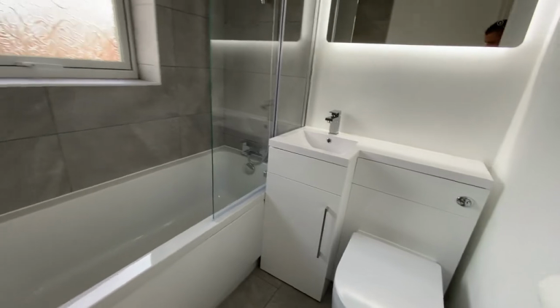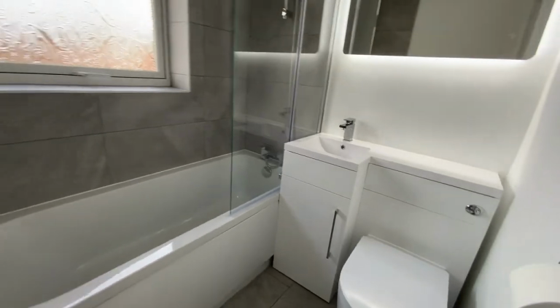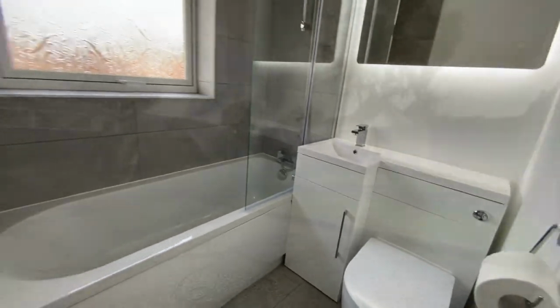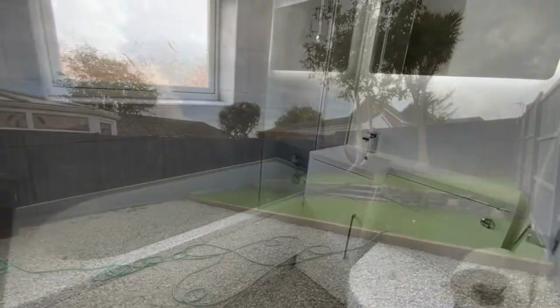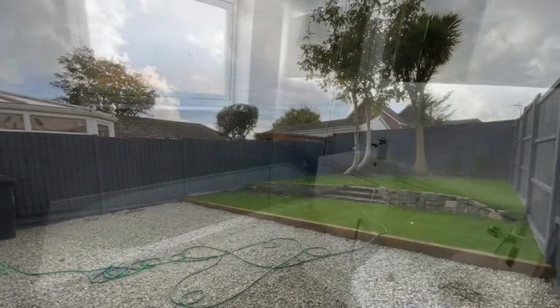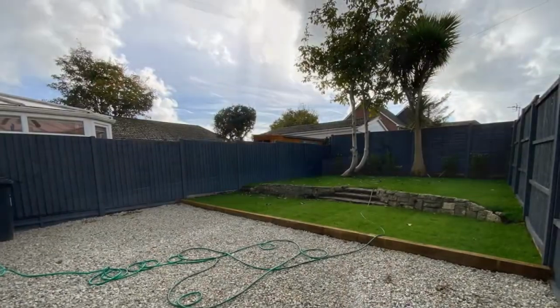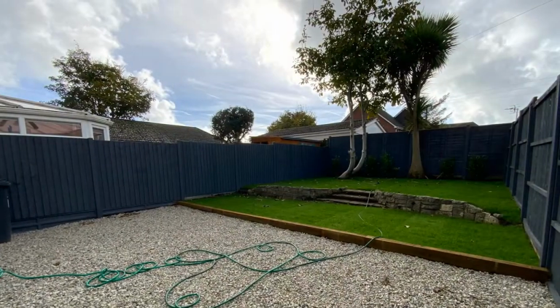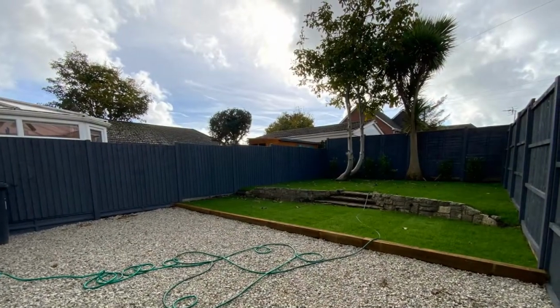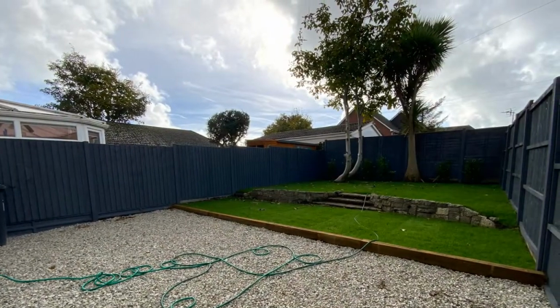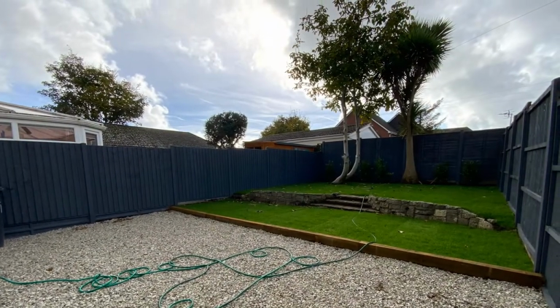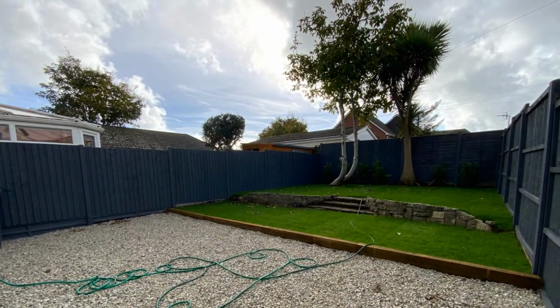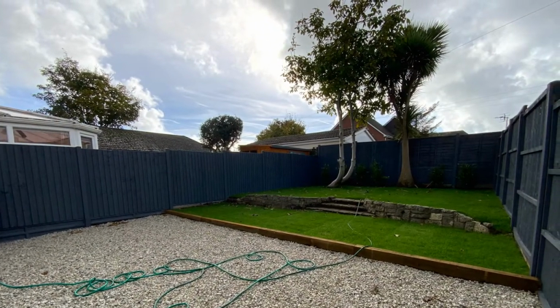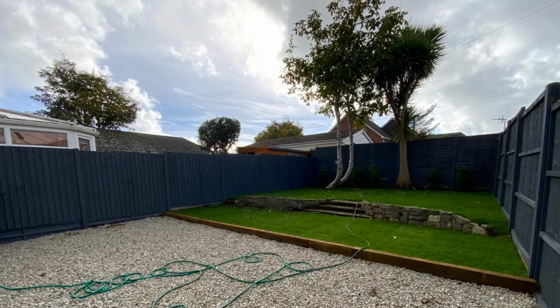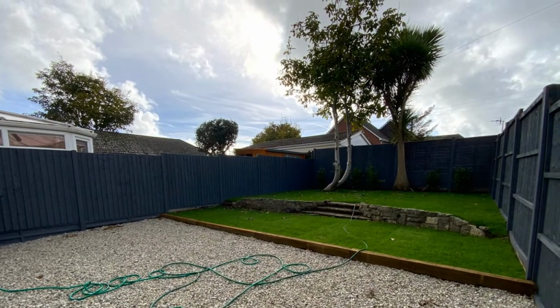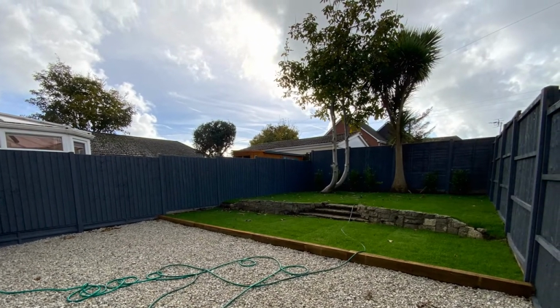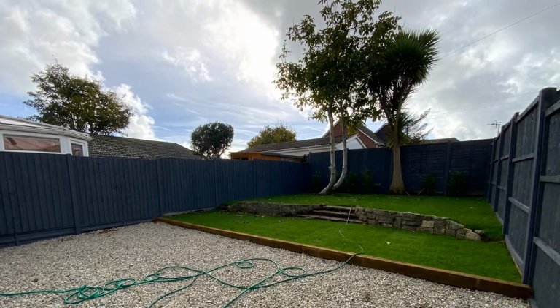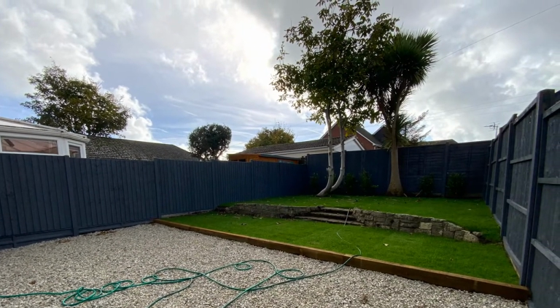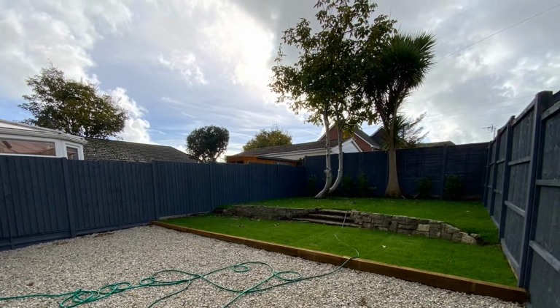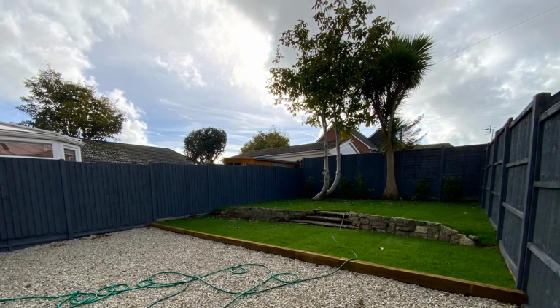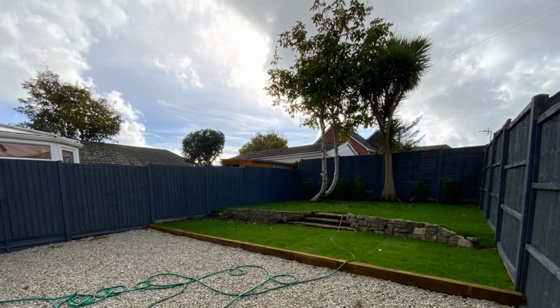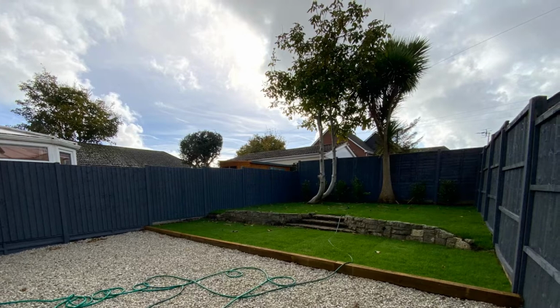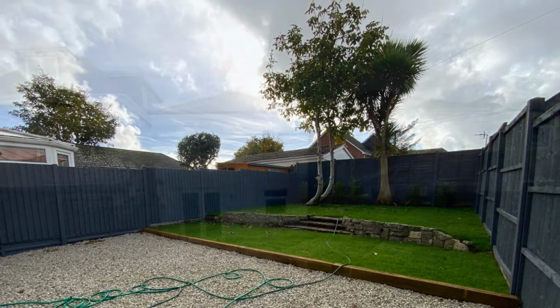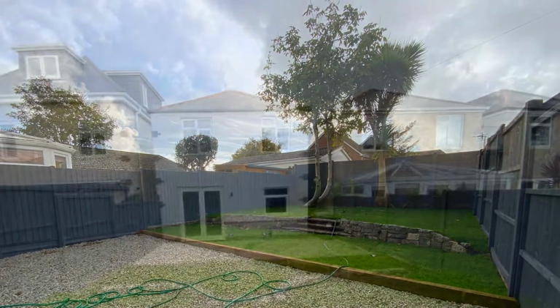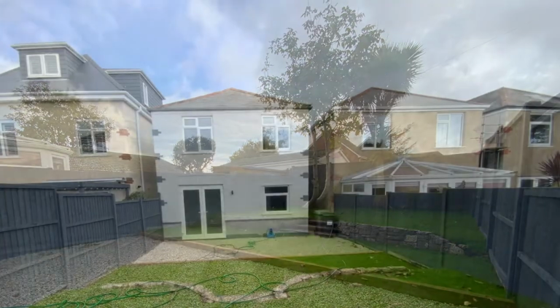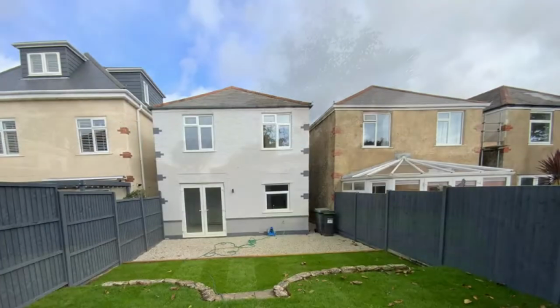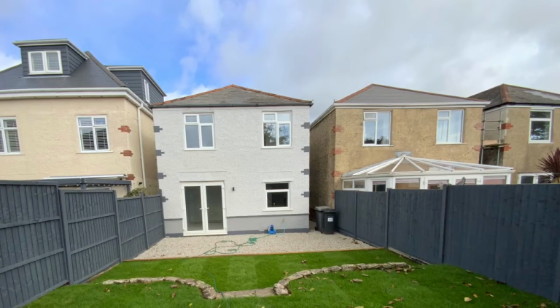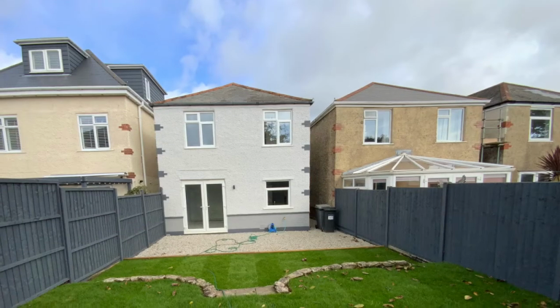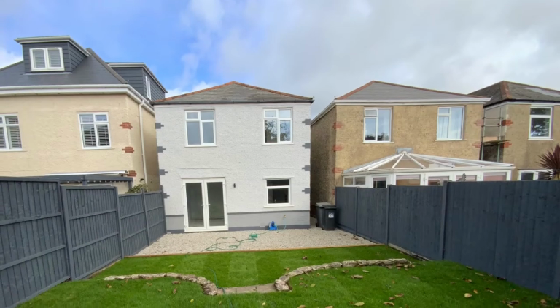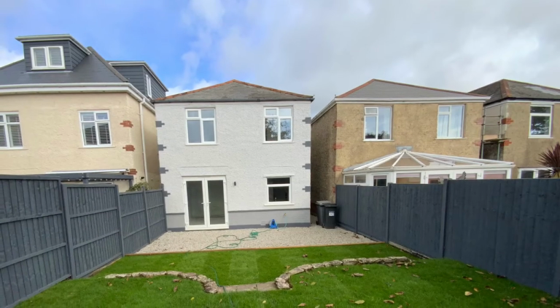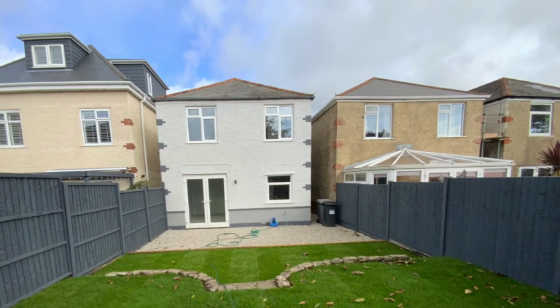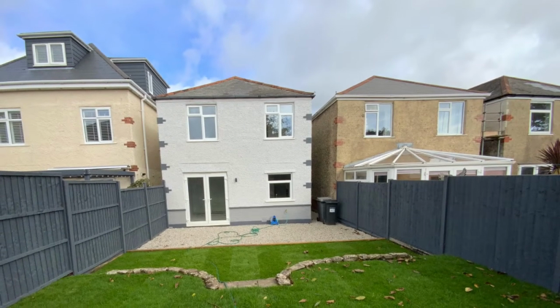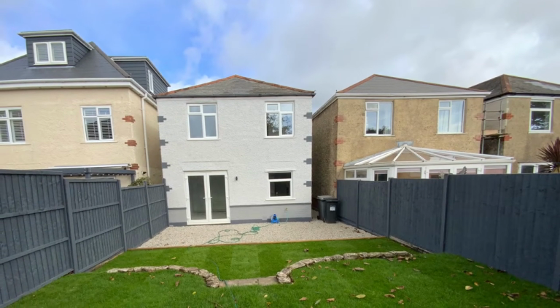For more information or to arrange a viewing, please contact Richard Godsell Estate Agents on 01202 424 214.